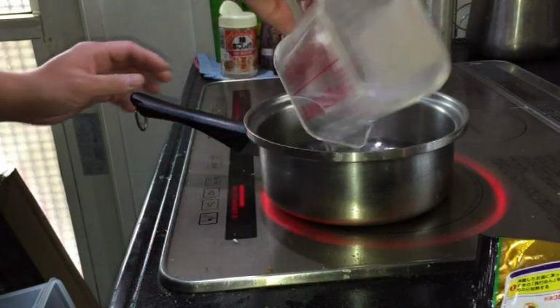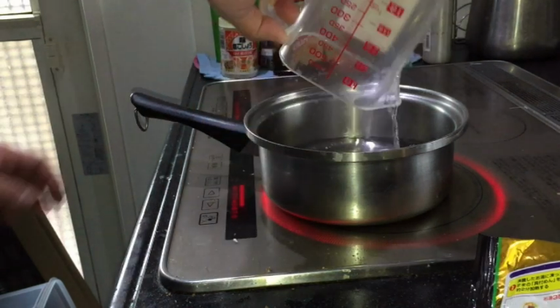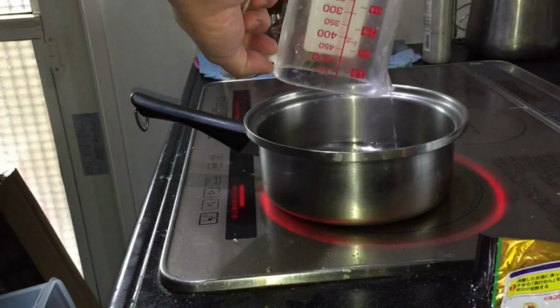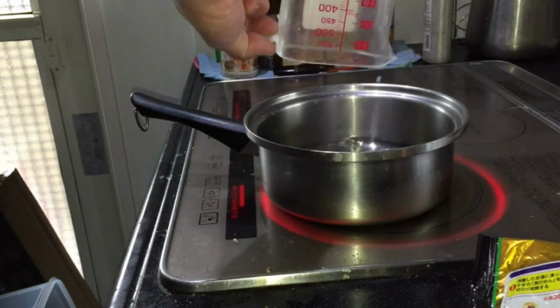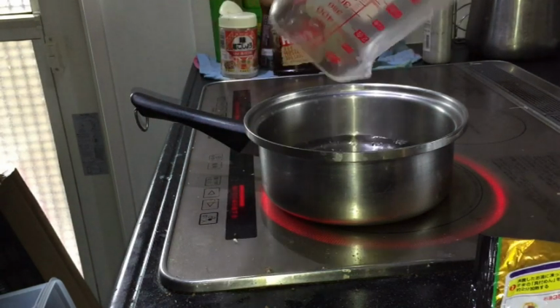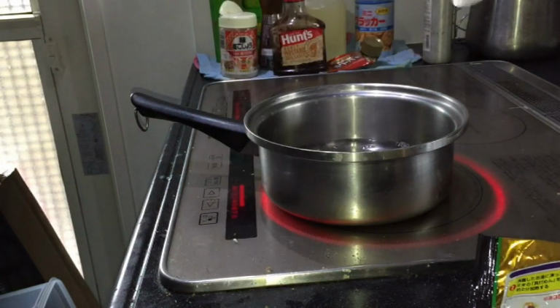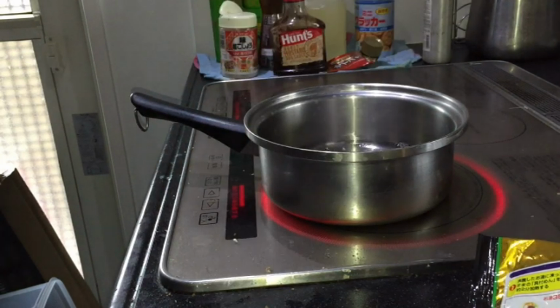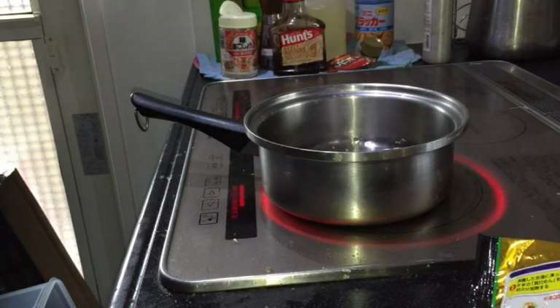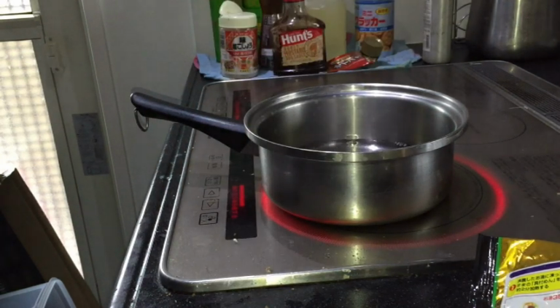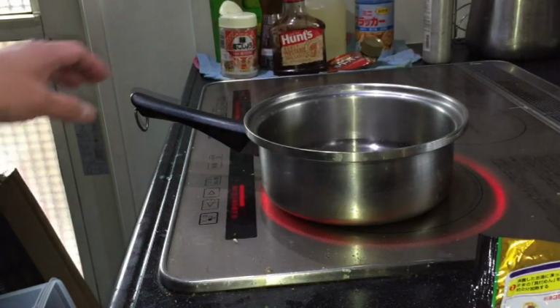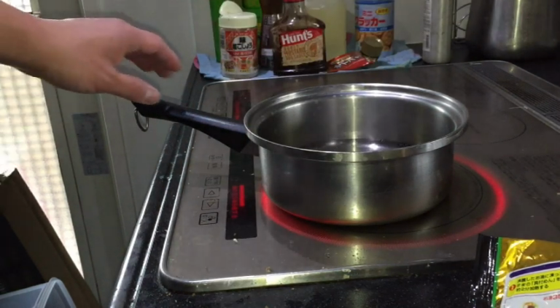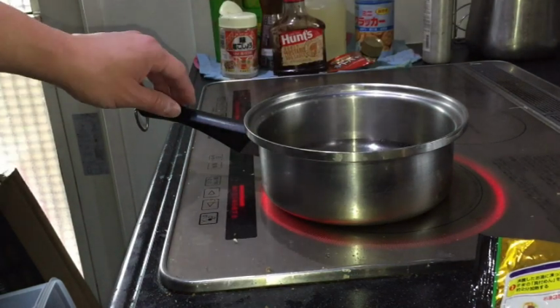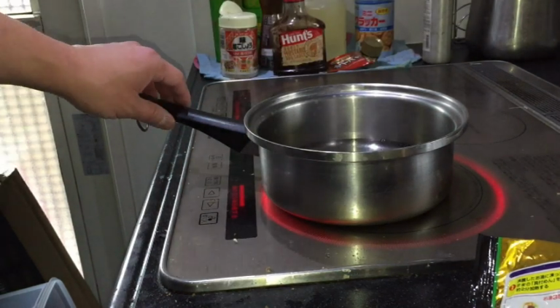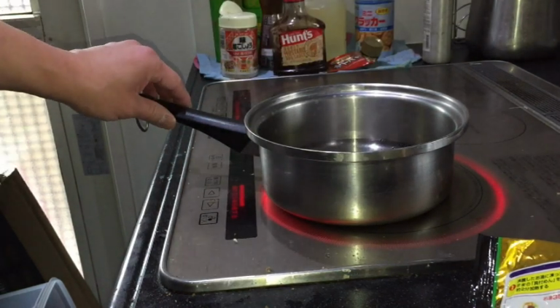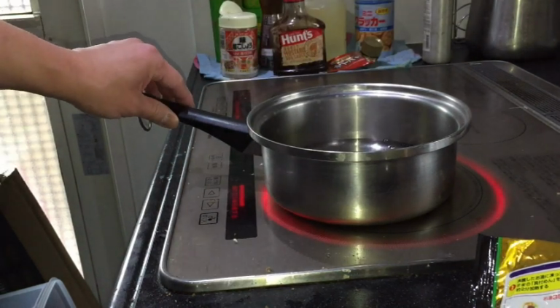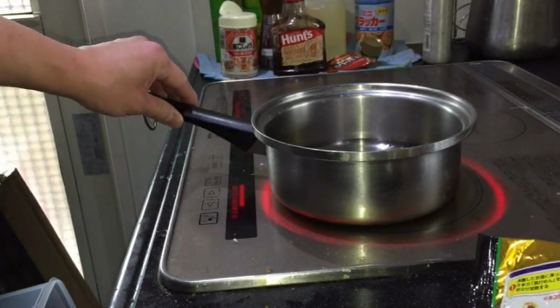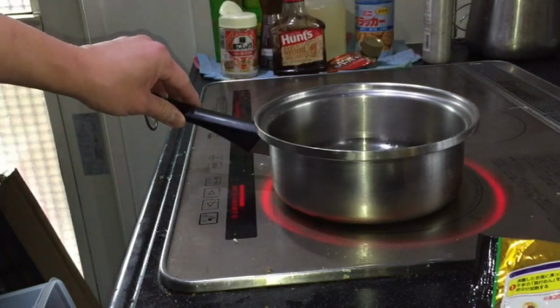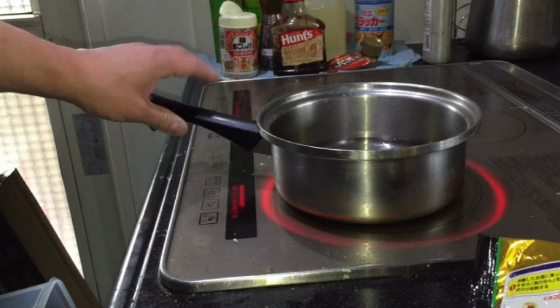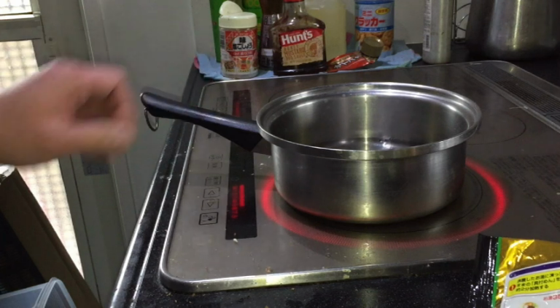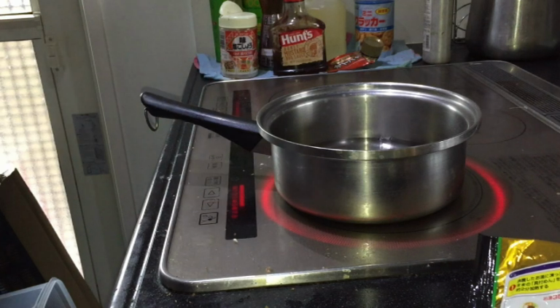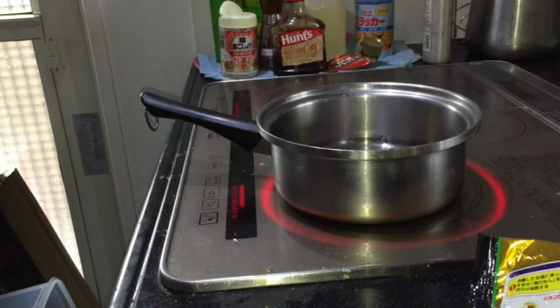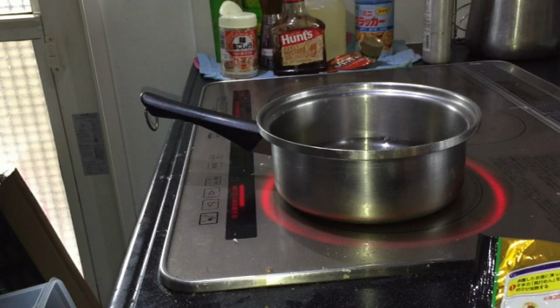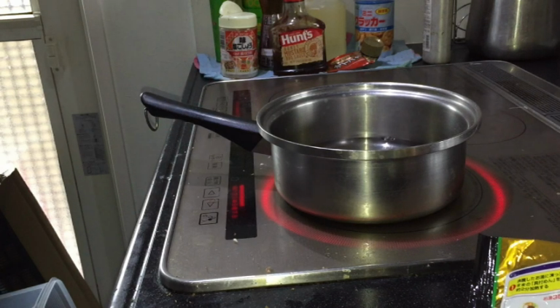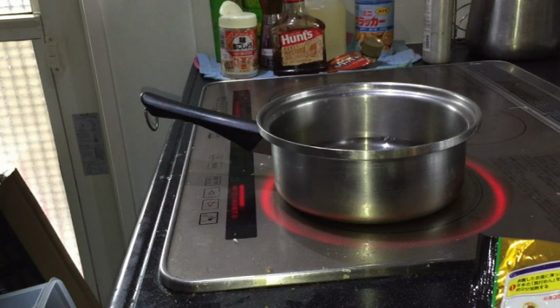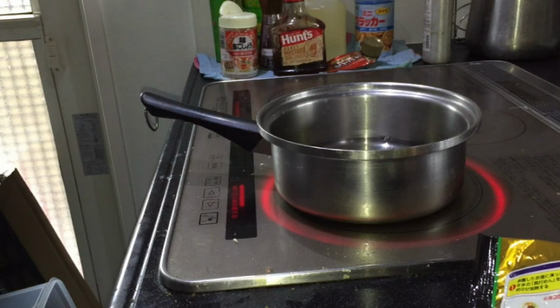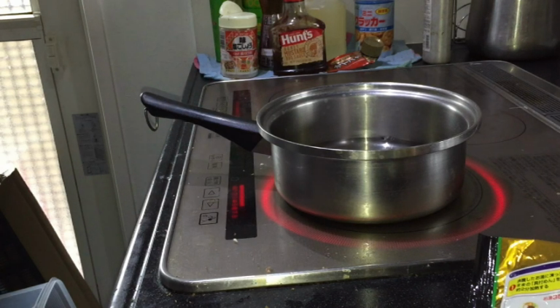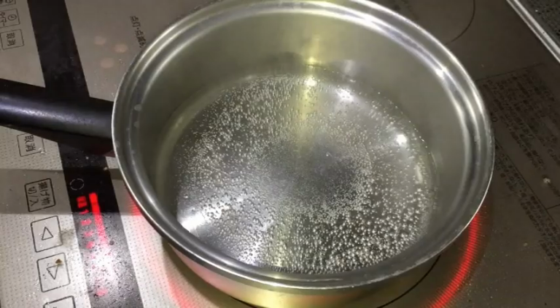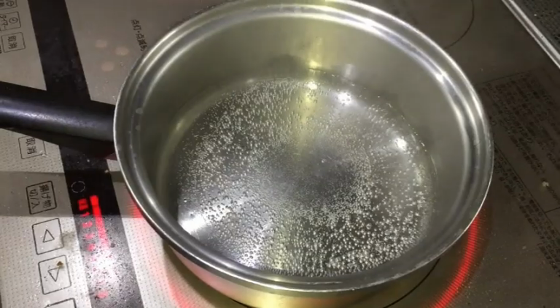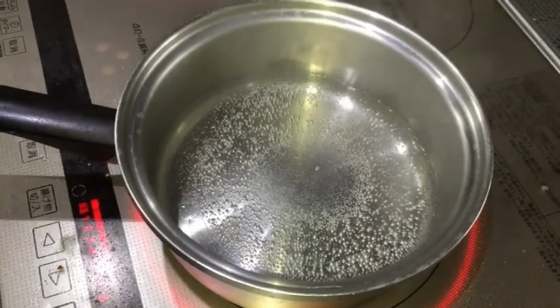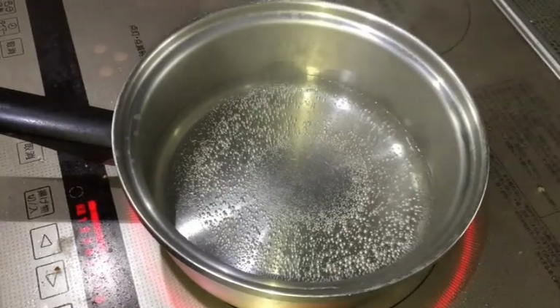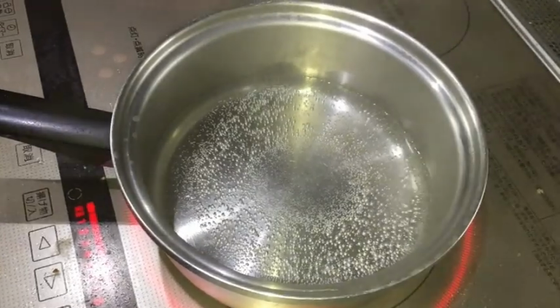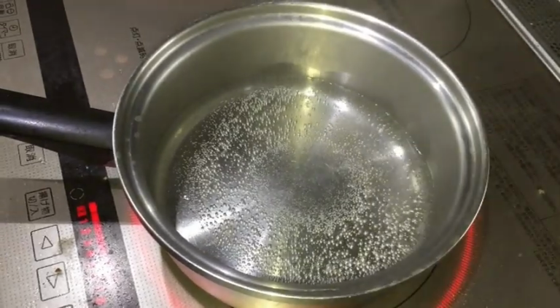I have 350 milliliters of water. Just boil the water until it gets a little bubbly, for about two minutes. Okay, it's about two minutes now.